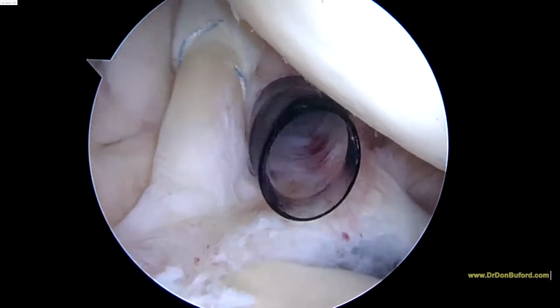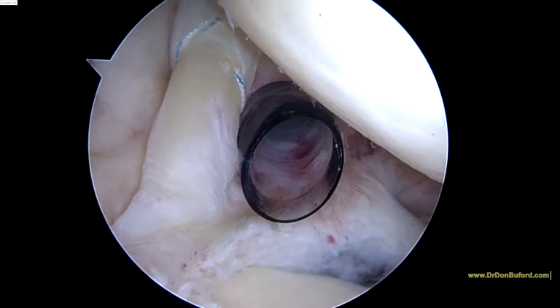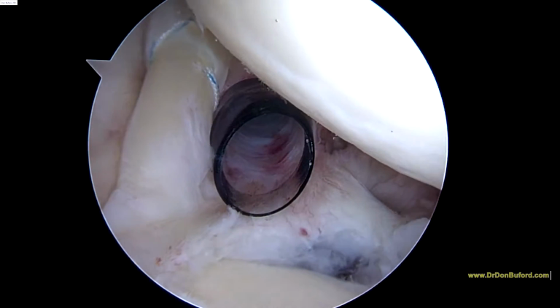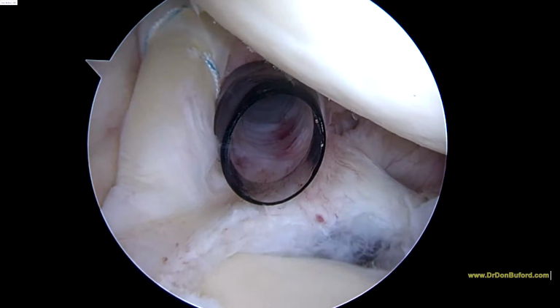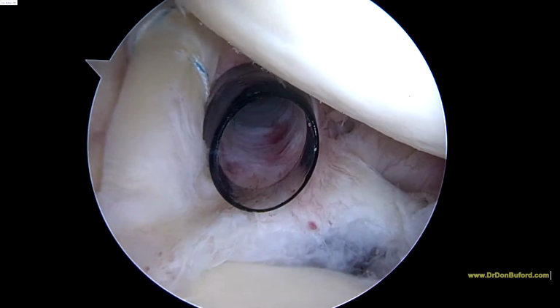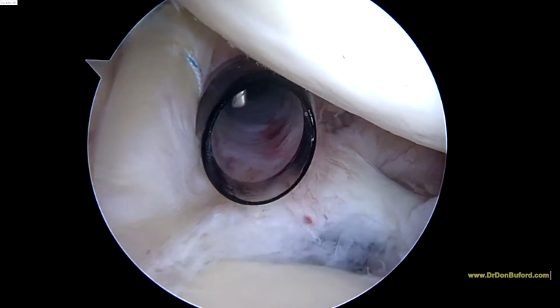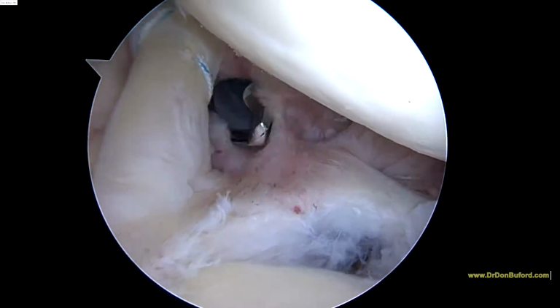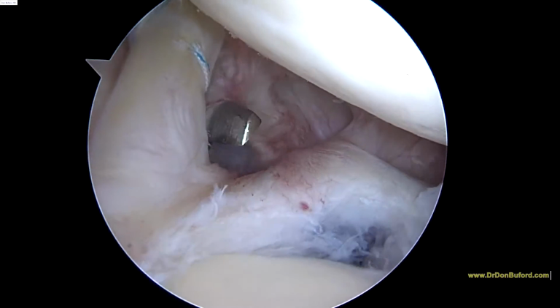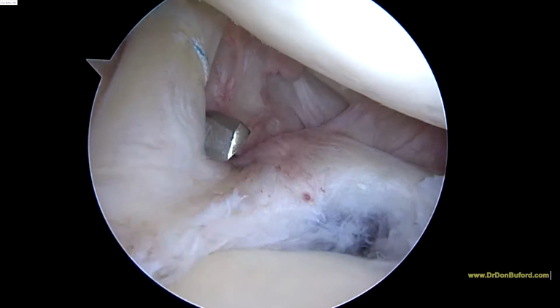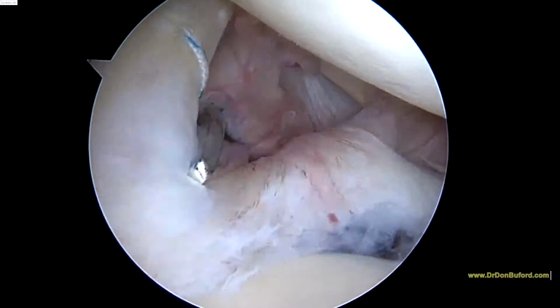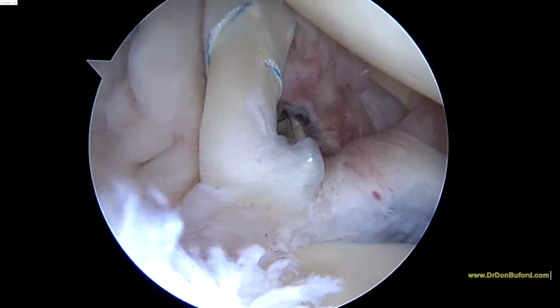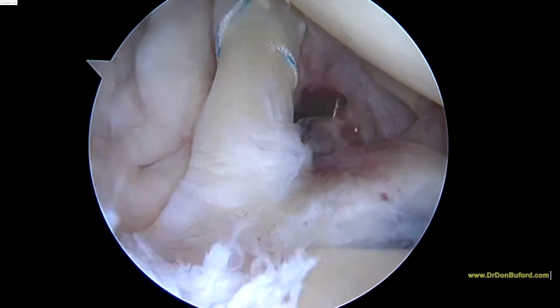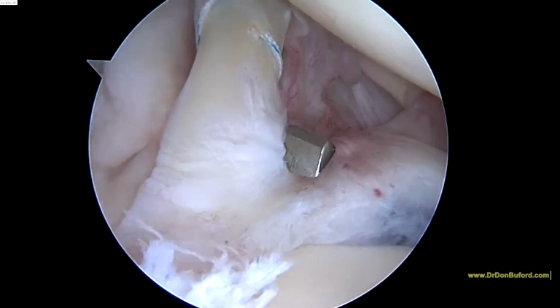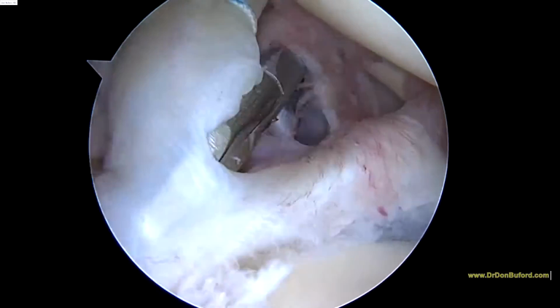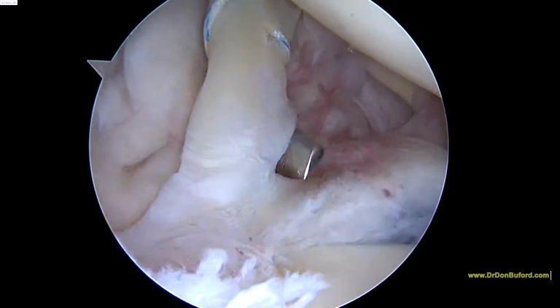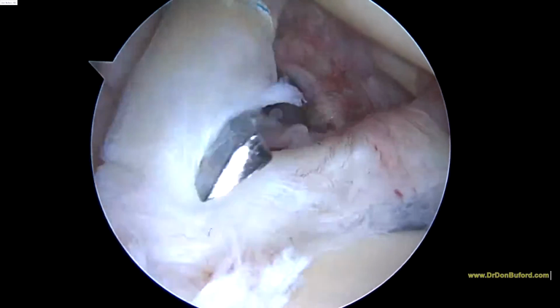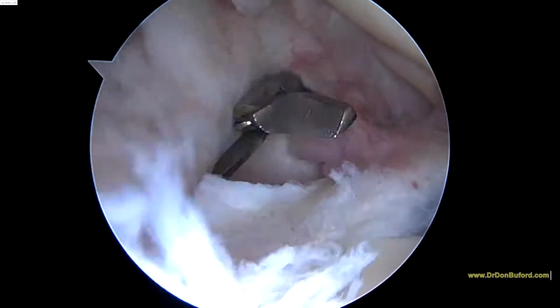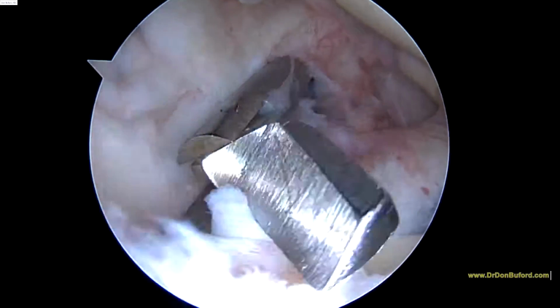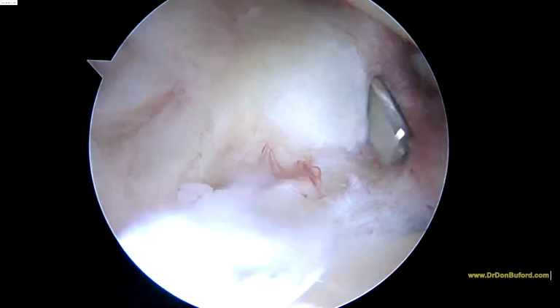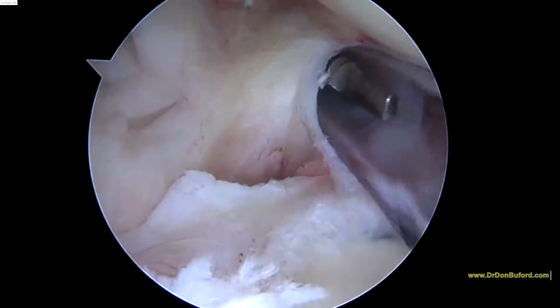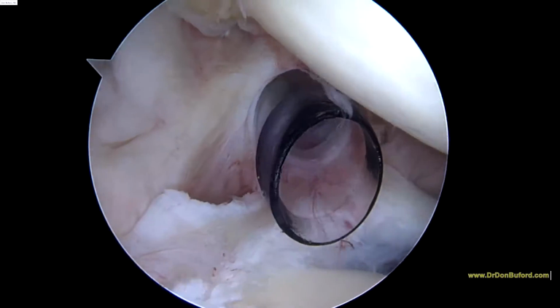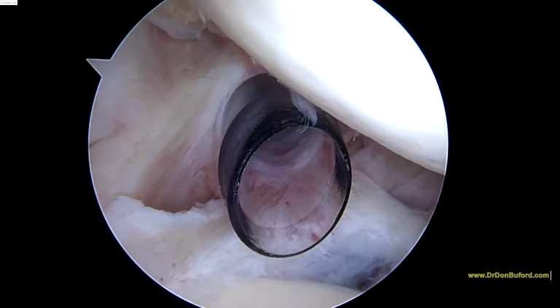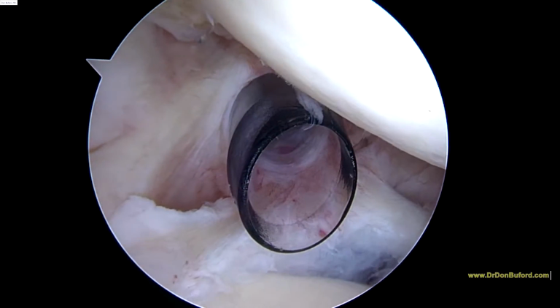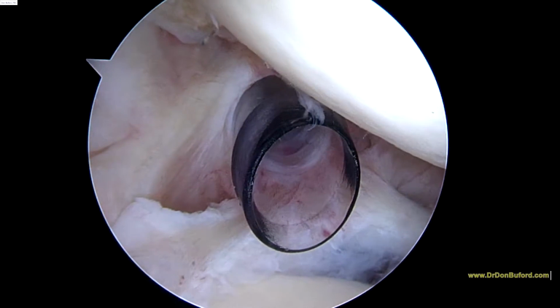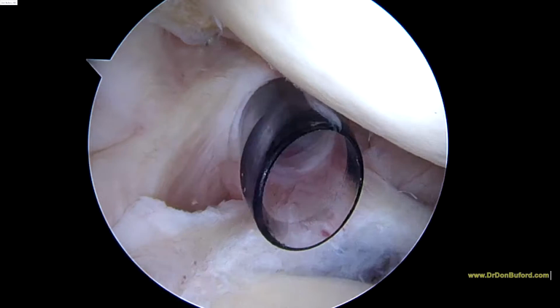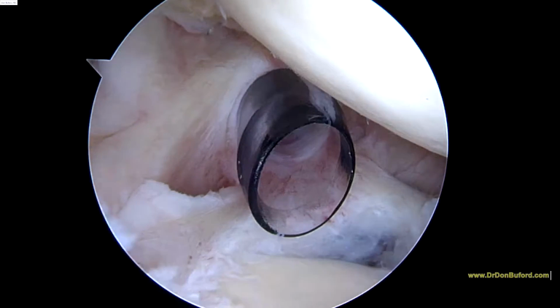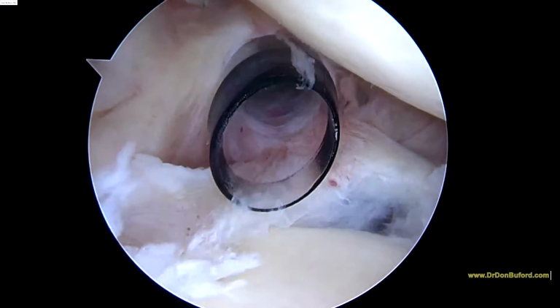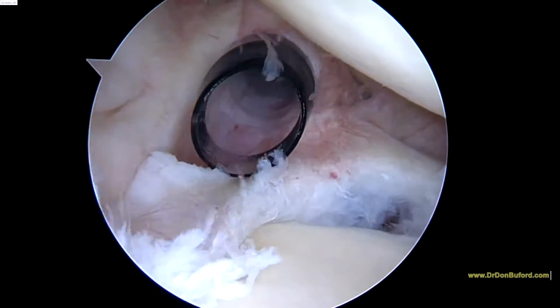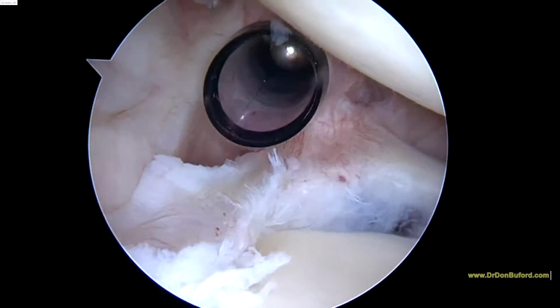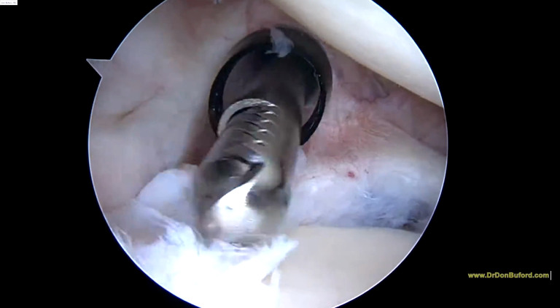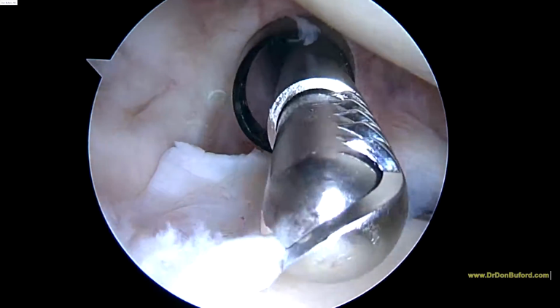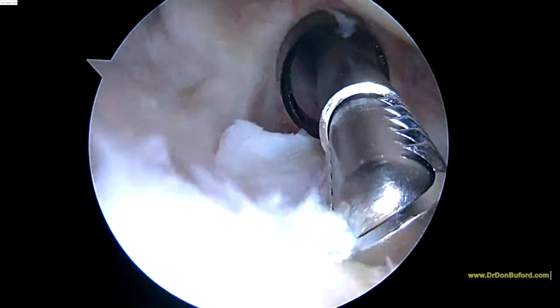So now we can go ahead and take a pair of scissors arthroscopically and release the biceps so that it won't cause any more pain inside the joint. And so we'll take the shaver next and go ahead and smooth out the rest of this labrum that seems a bit frayed right here.